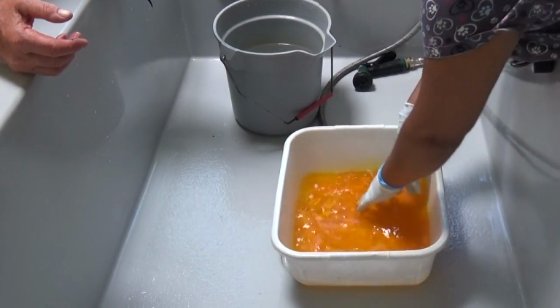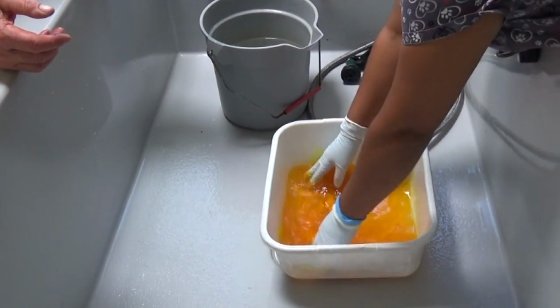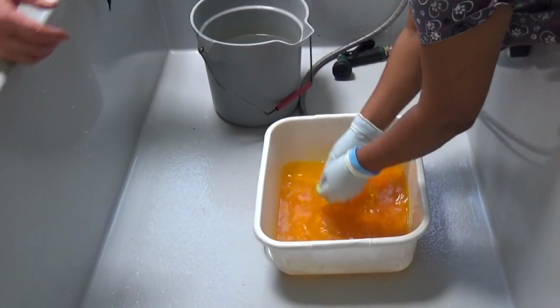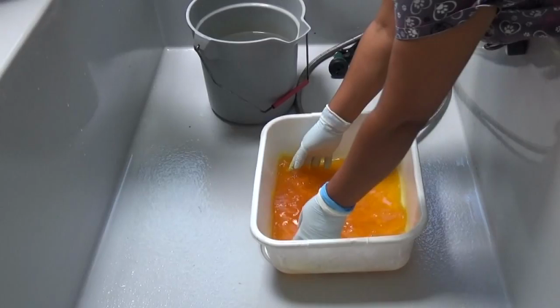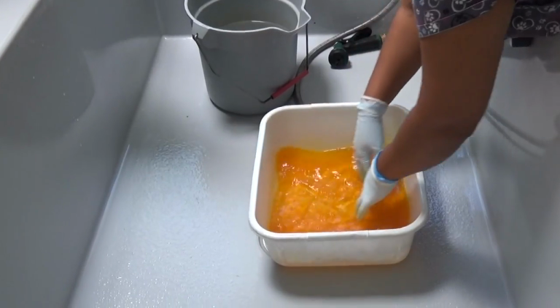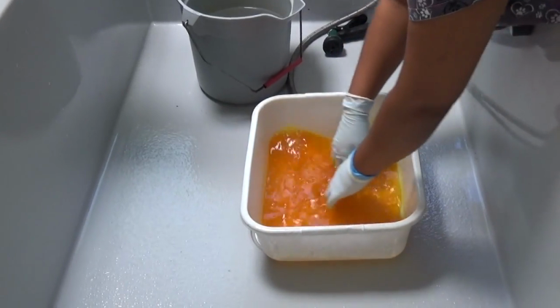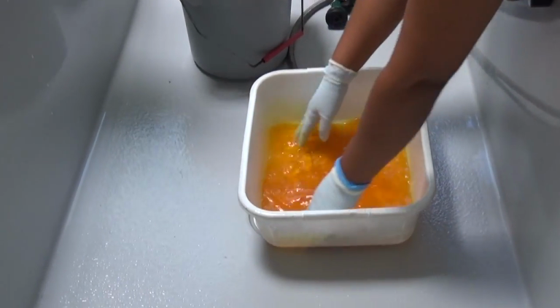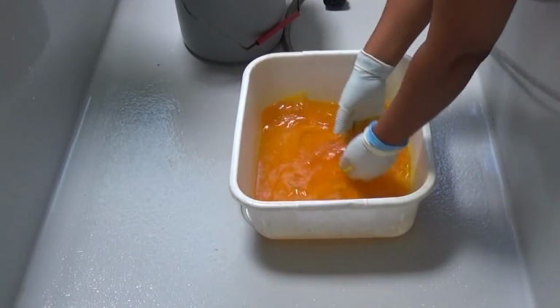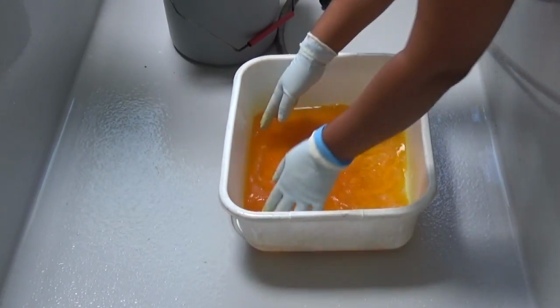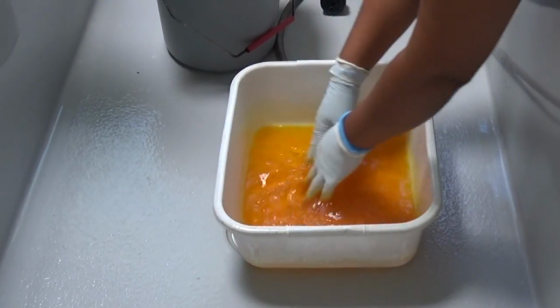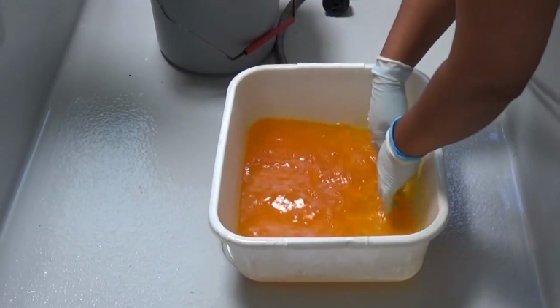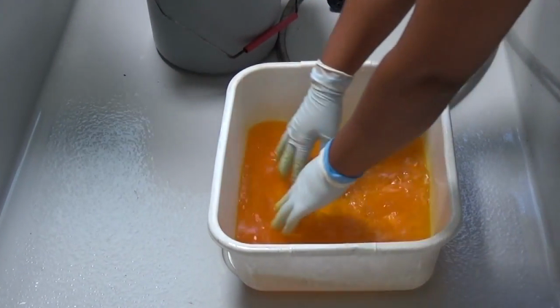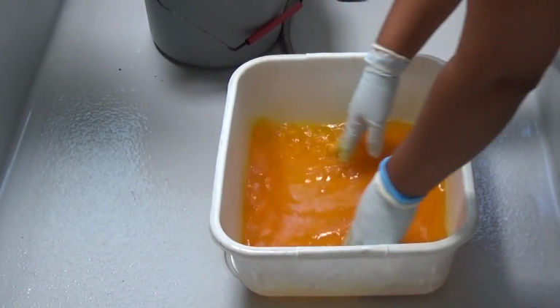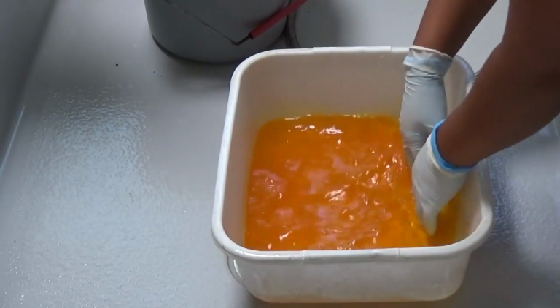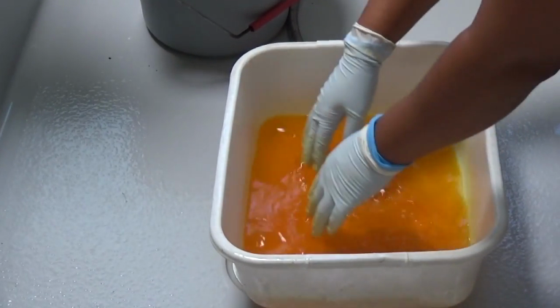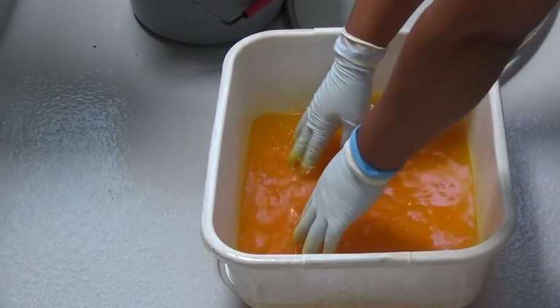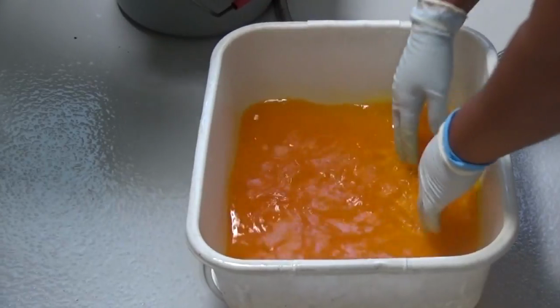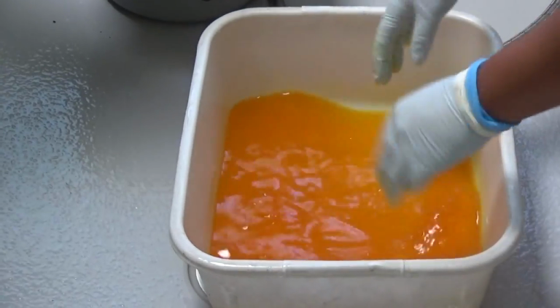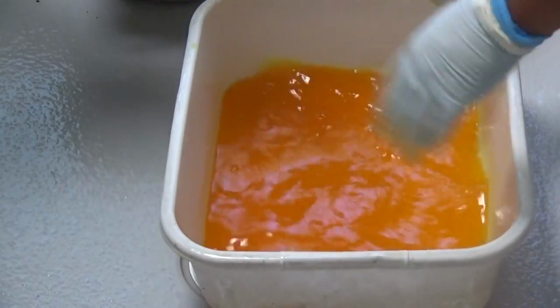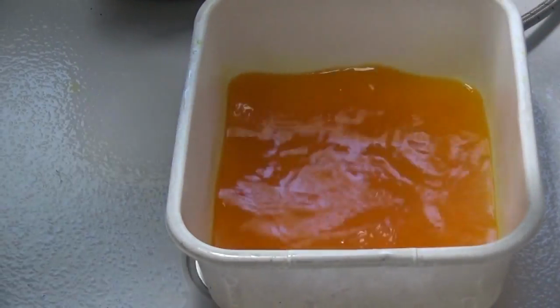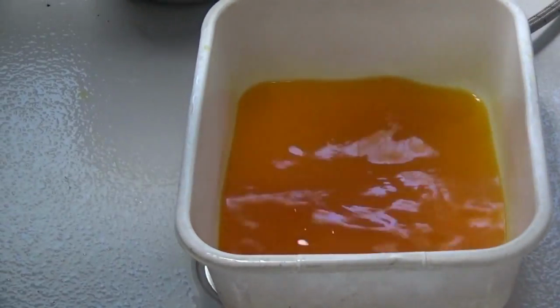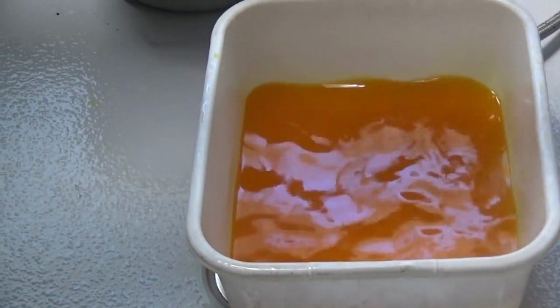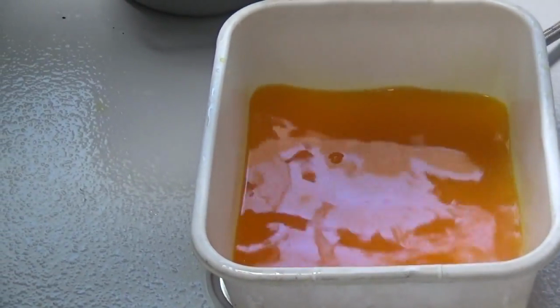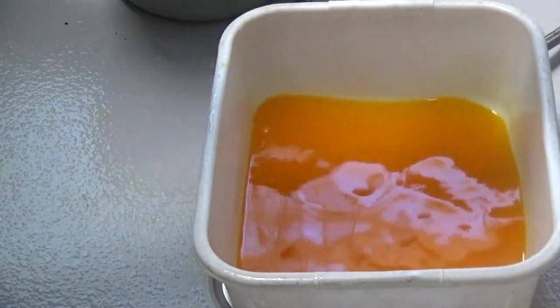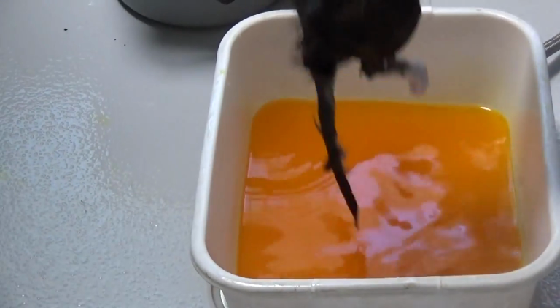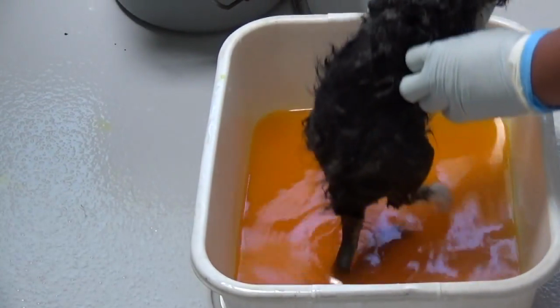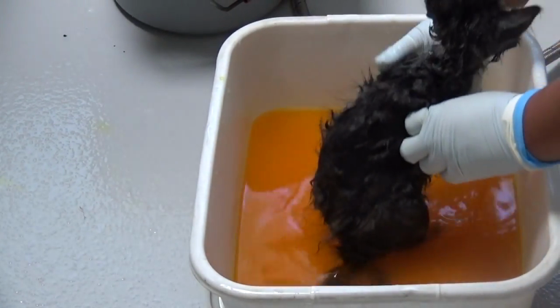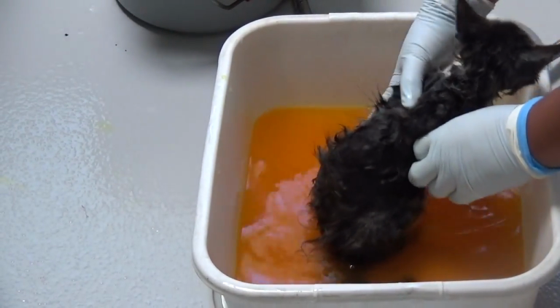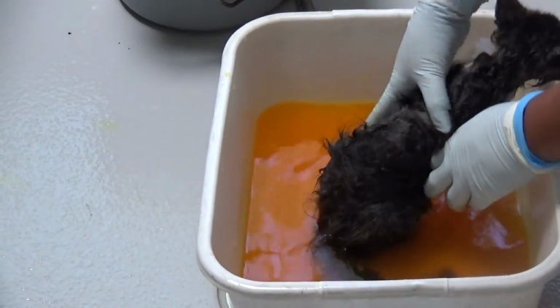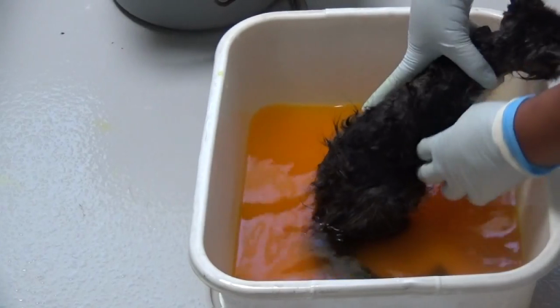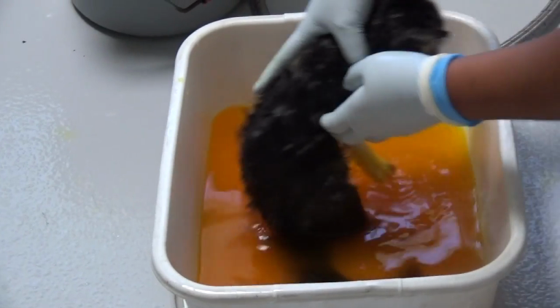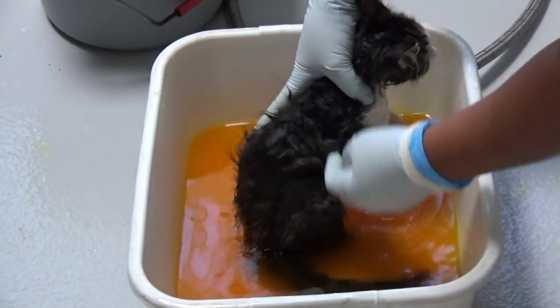It looks like concentrated urine, but it's not. You'd never want to have that kind of urine. And then we're going to hand Isabel the little kitty and she's going to dip it into the Lime Sulphur.